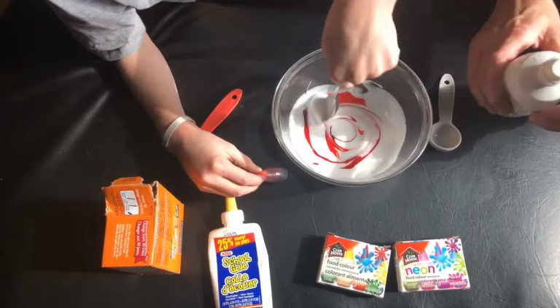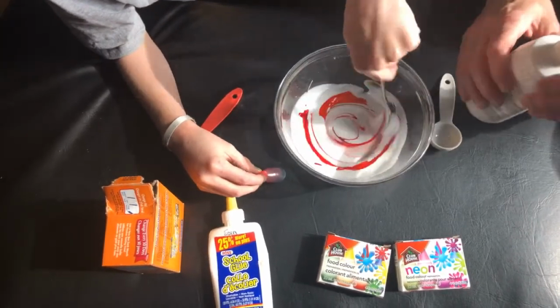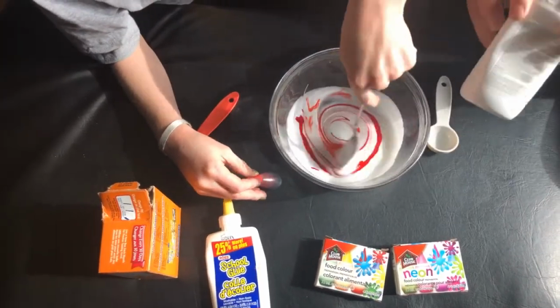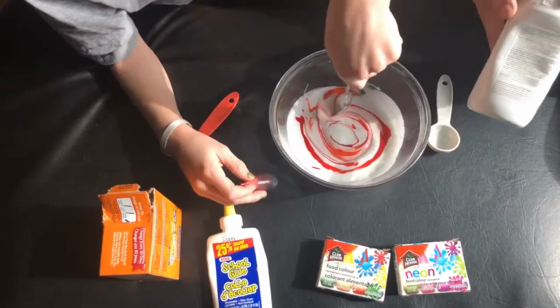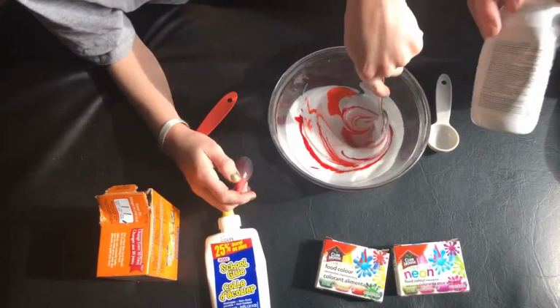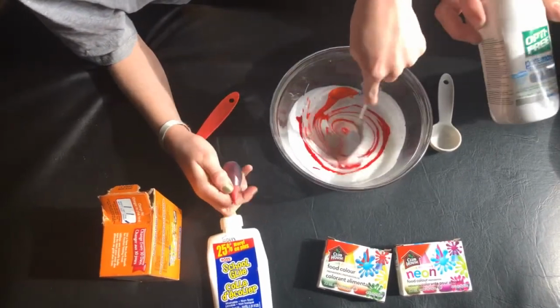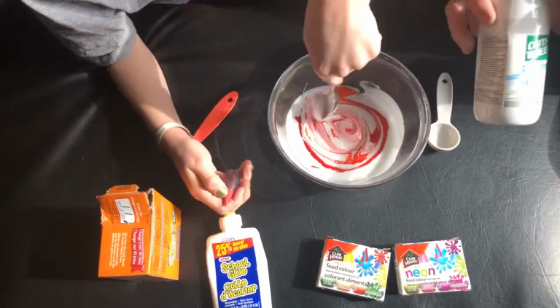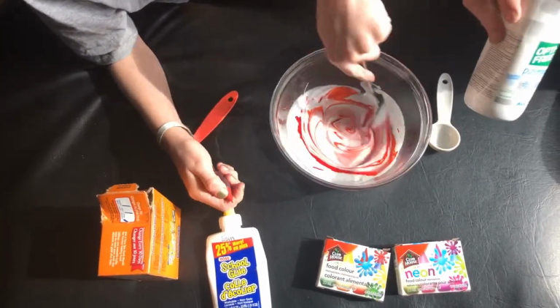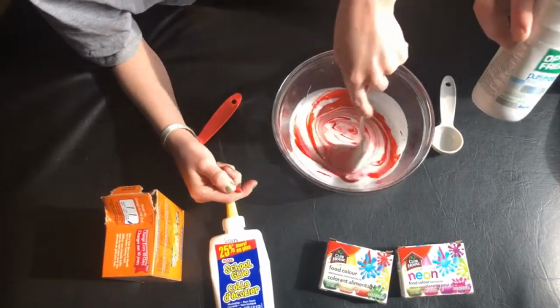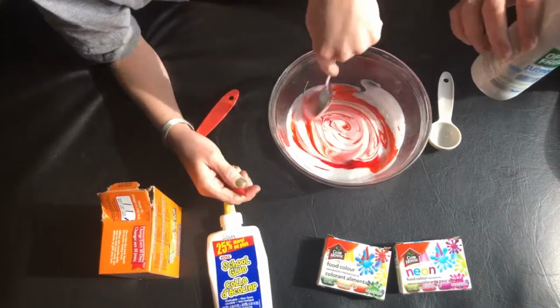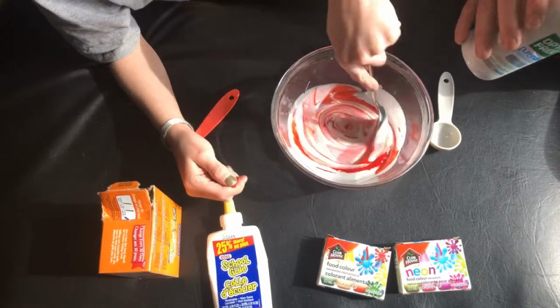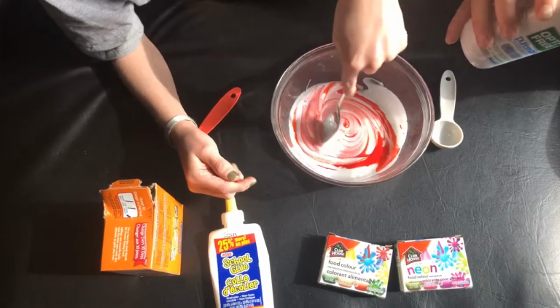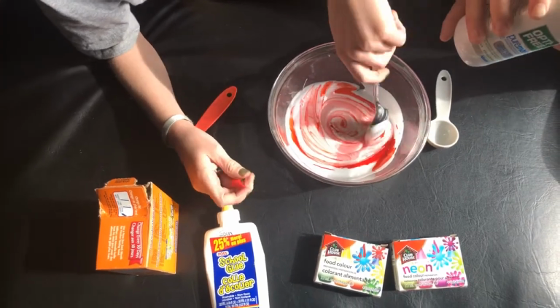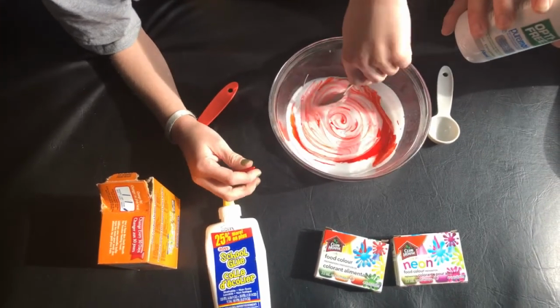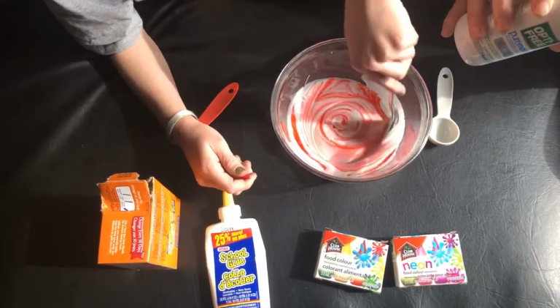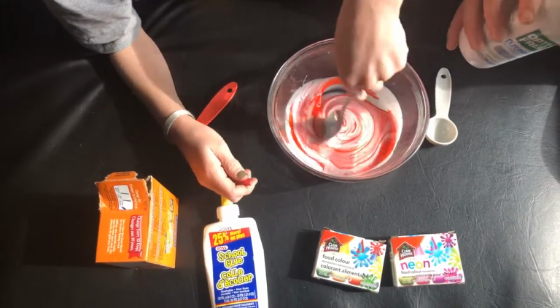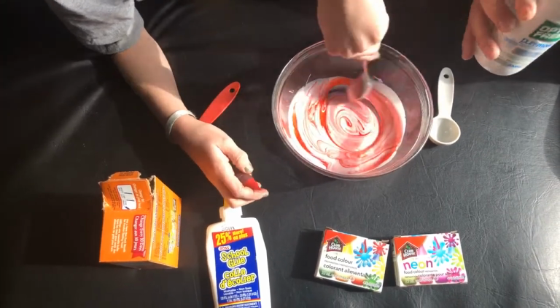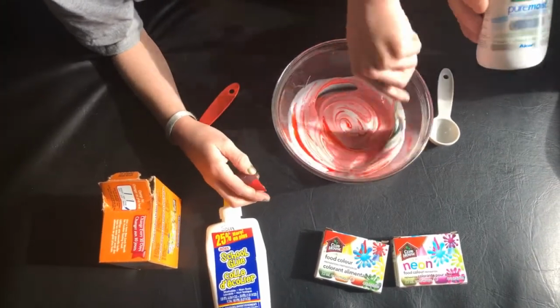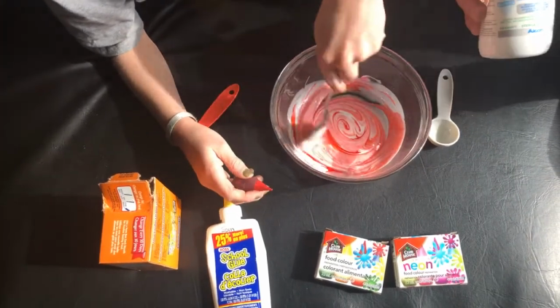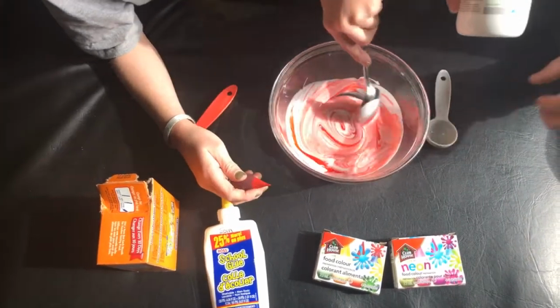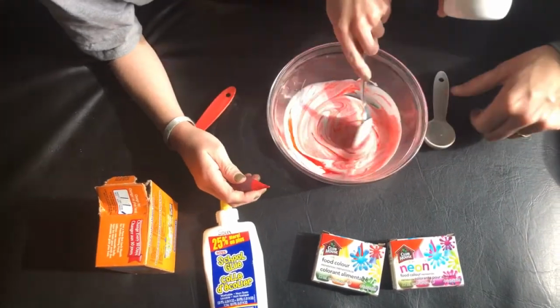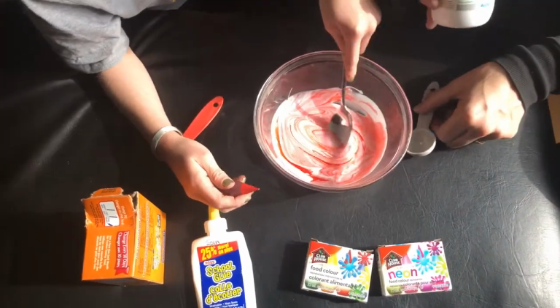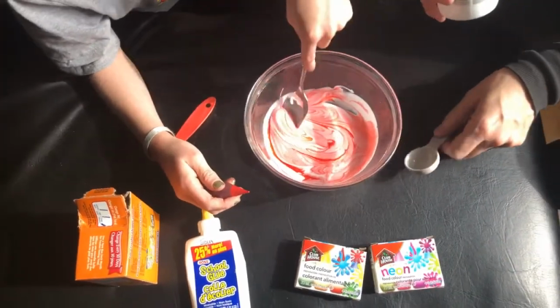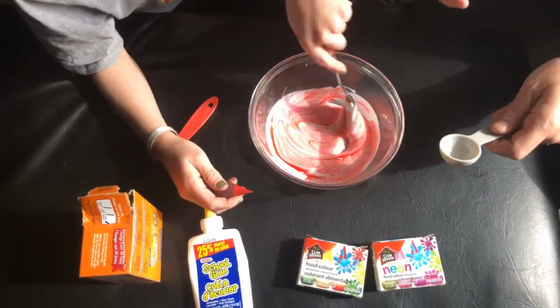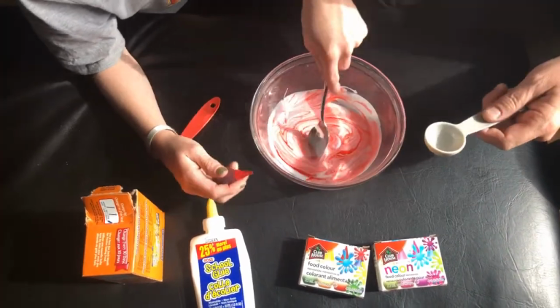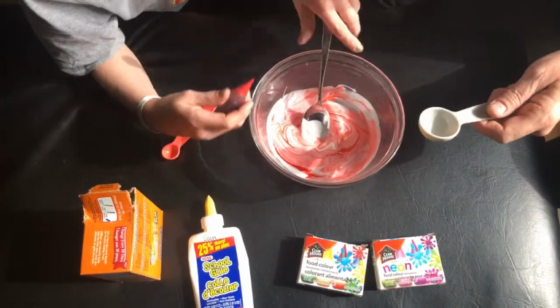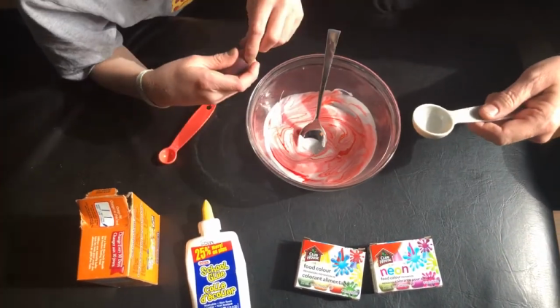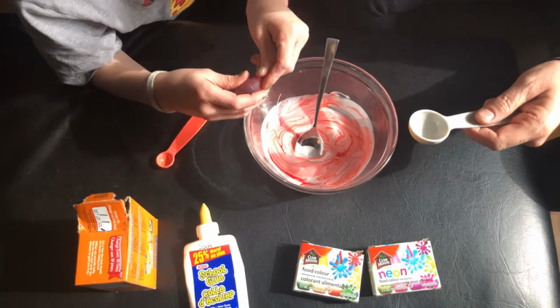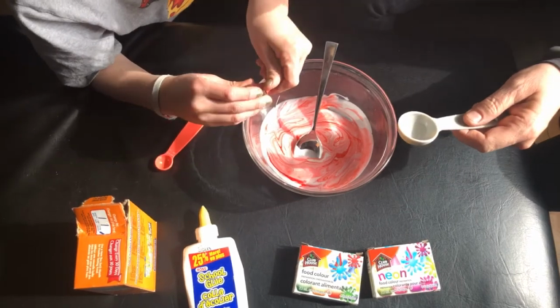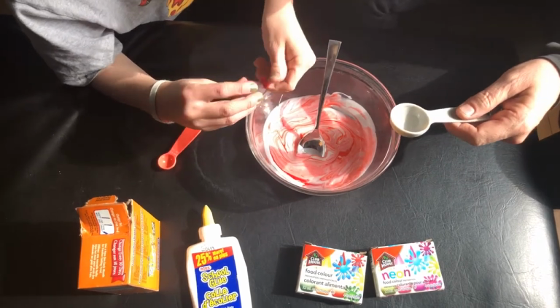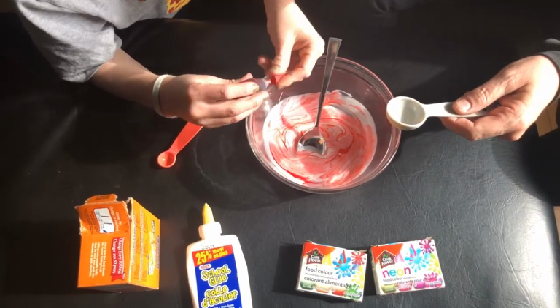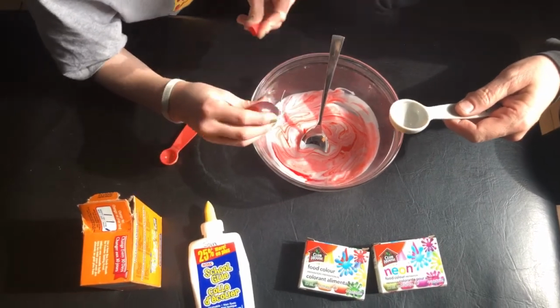We're going to add some contact lens solution — it doesn't matter what type. We're going to add about a tablespoon to a tablespoon and a half of that.